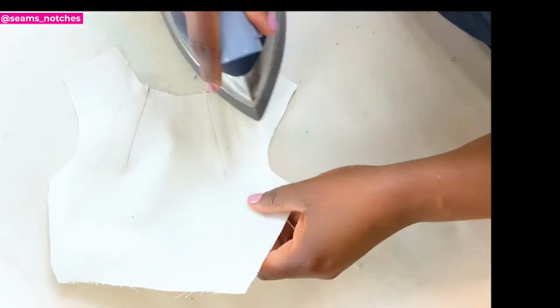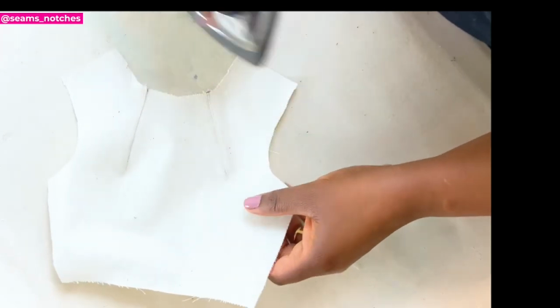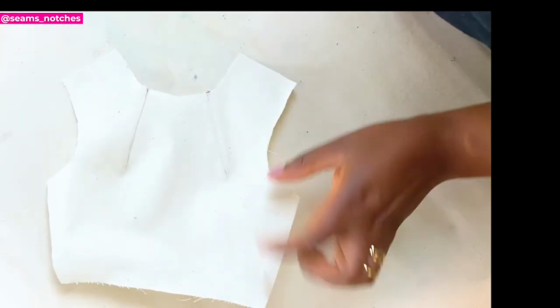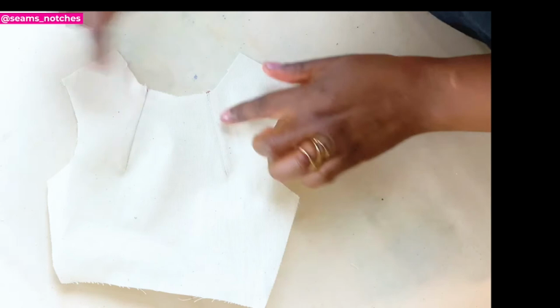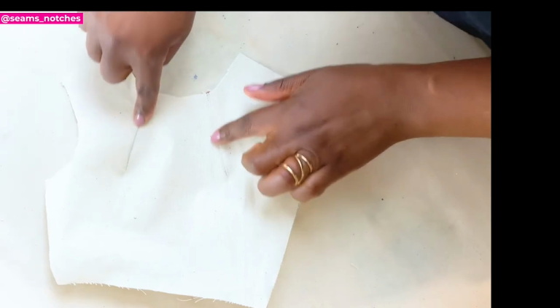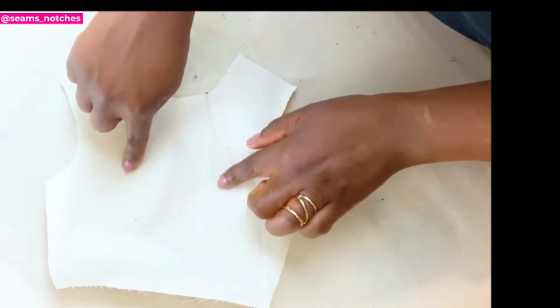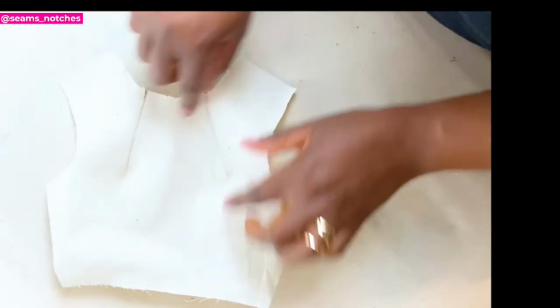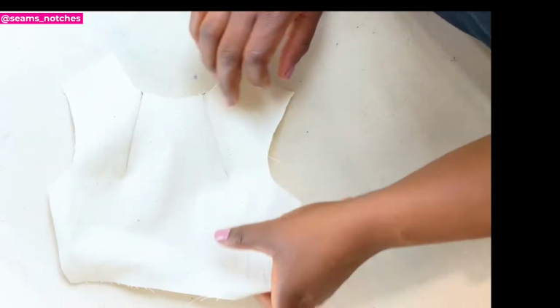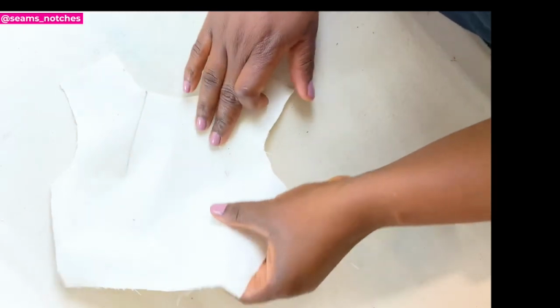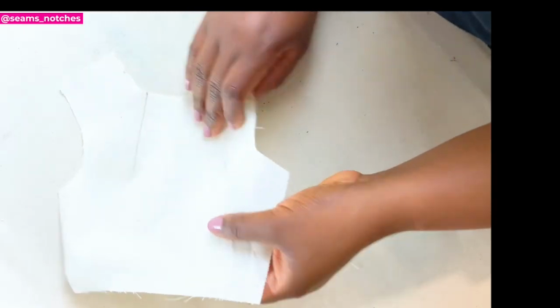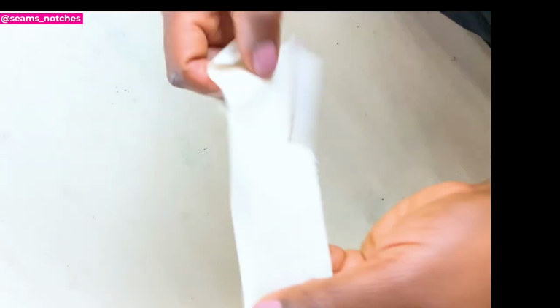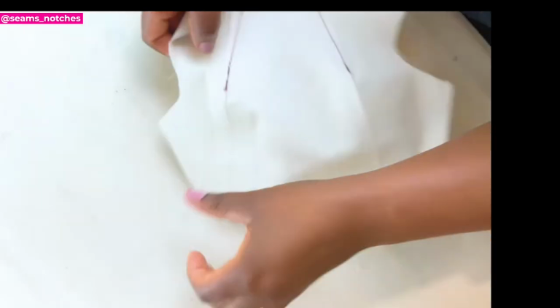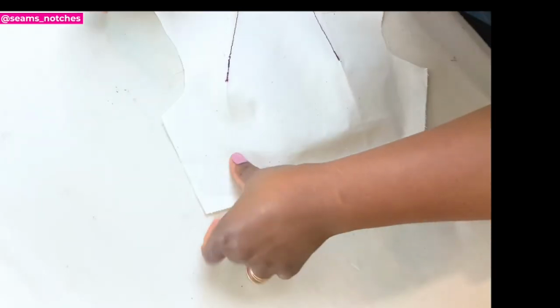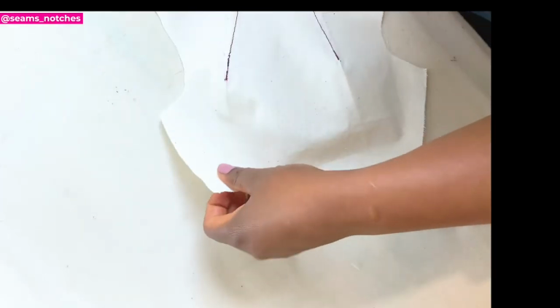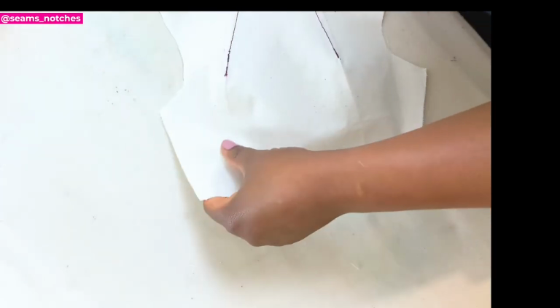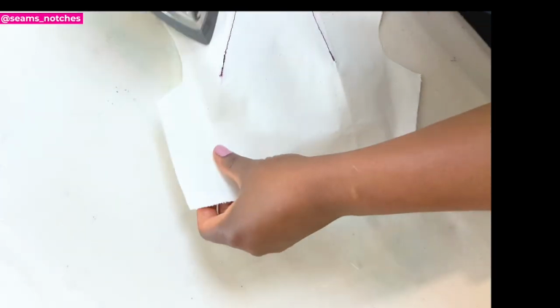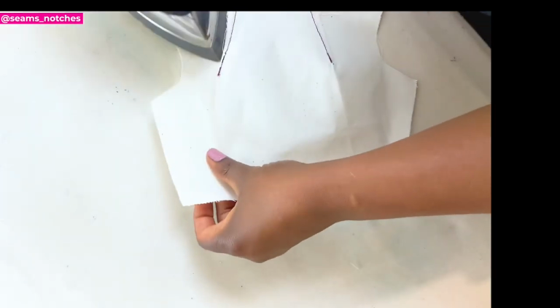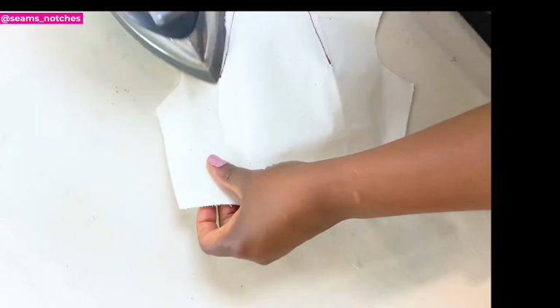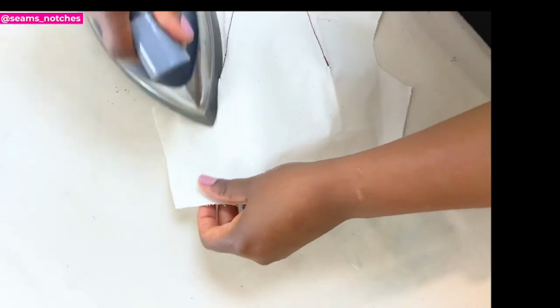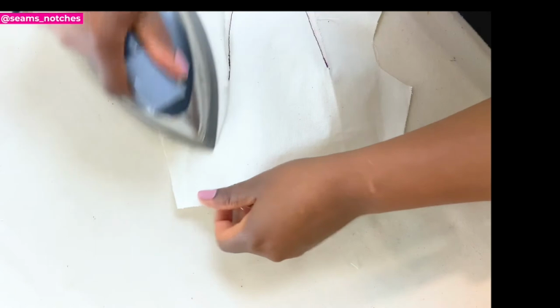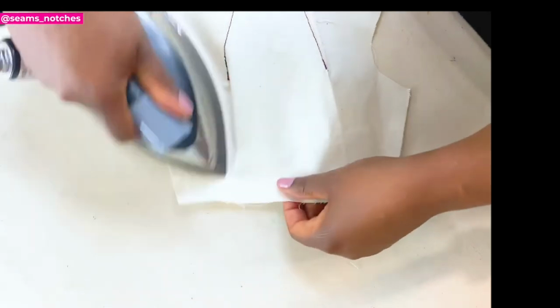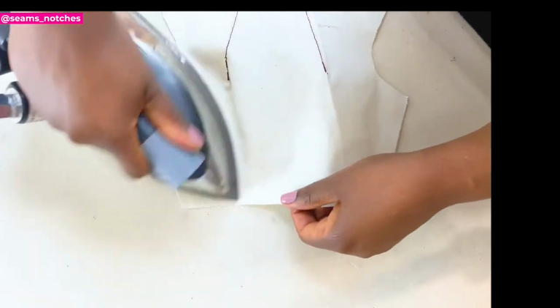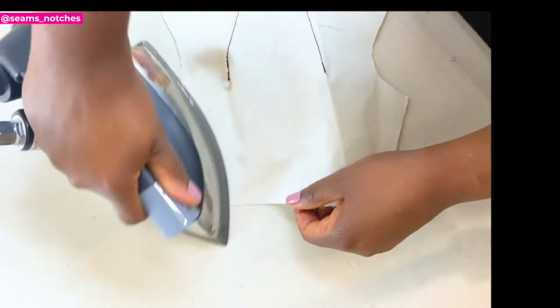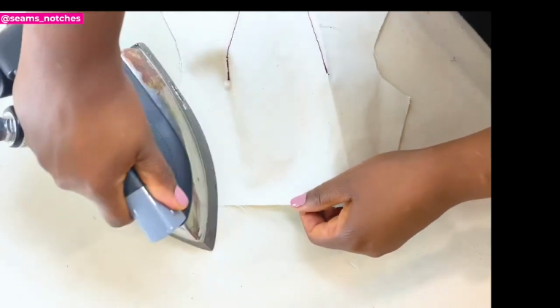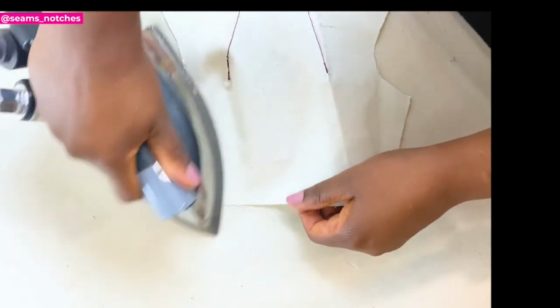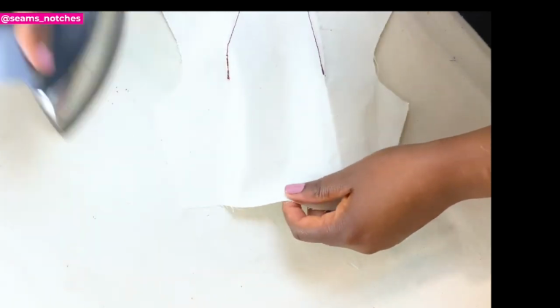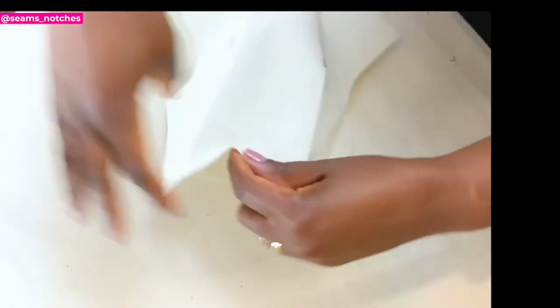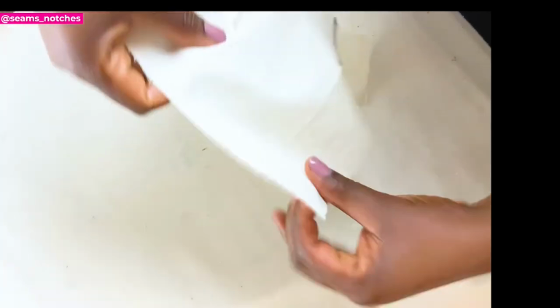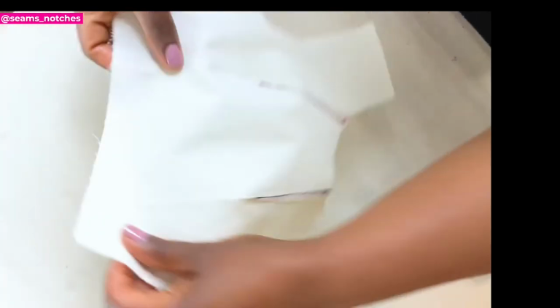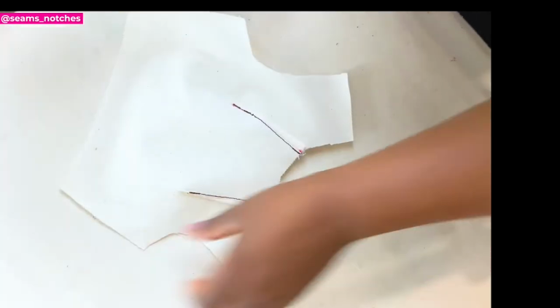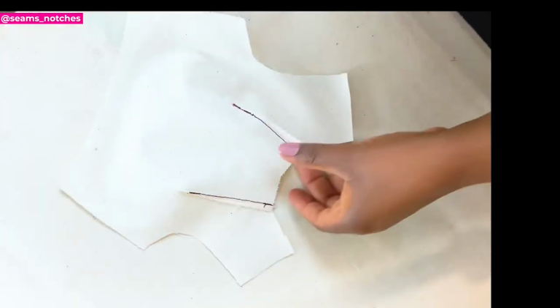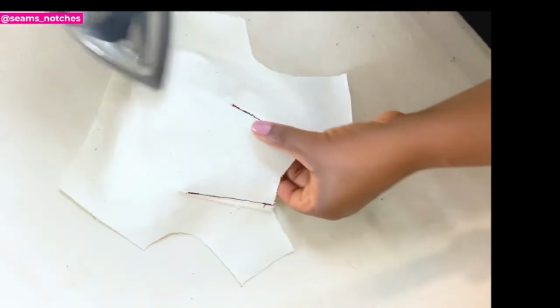Once you're done pressing the right side of the bodice, you're going to flip the bodice over to the wrong side. And again, using your pressing iron, you're going to press along the dart lines.